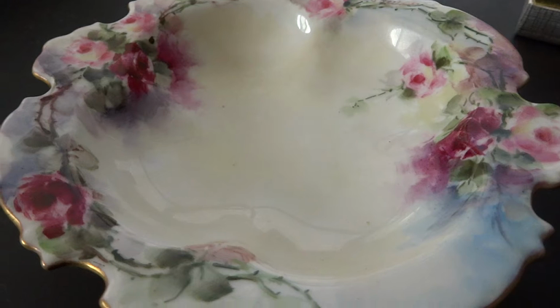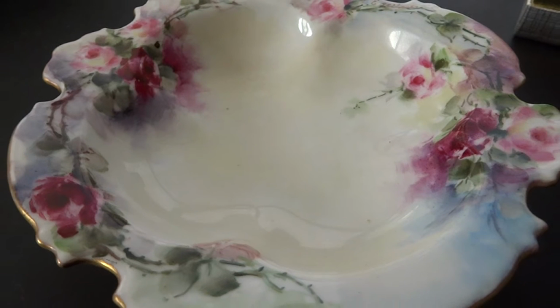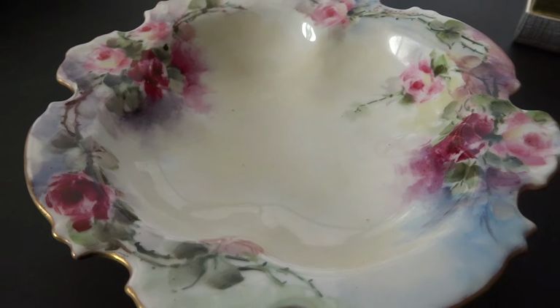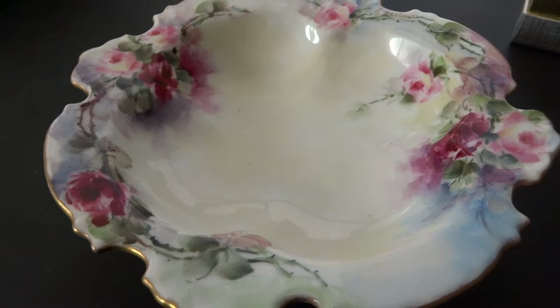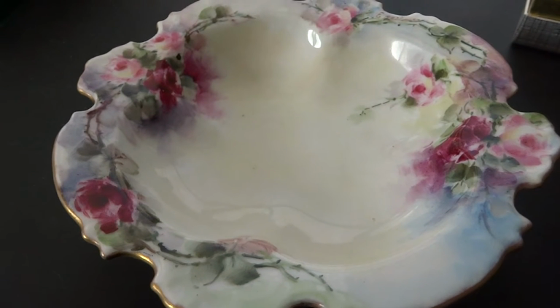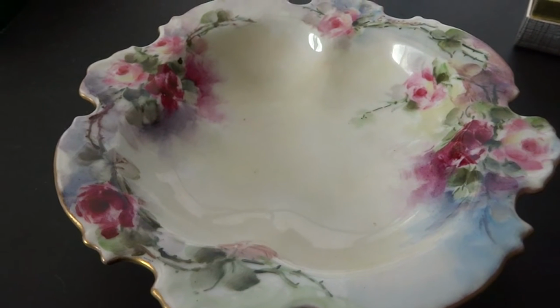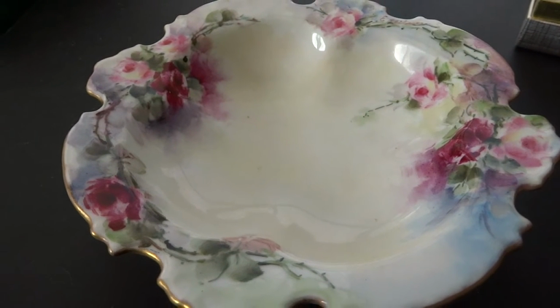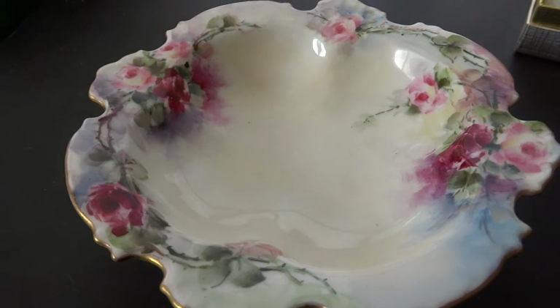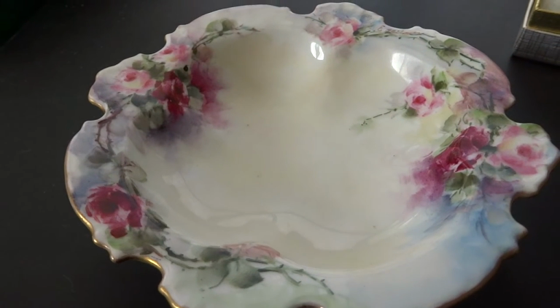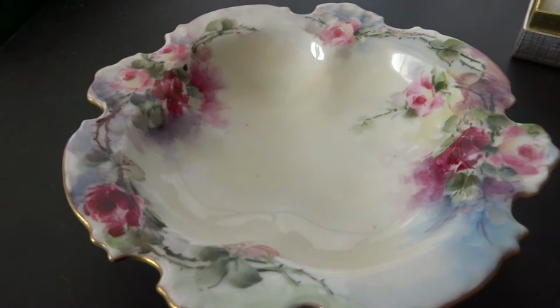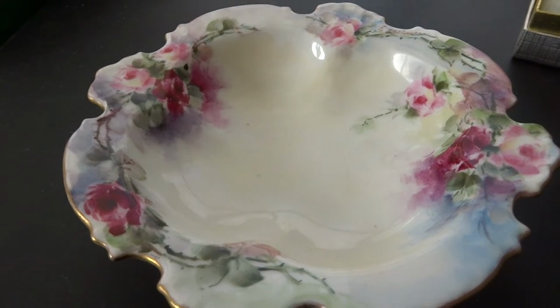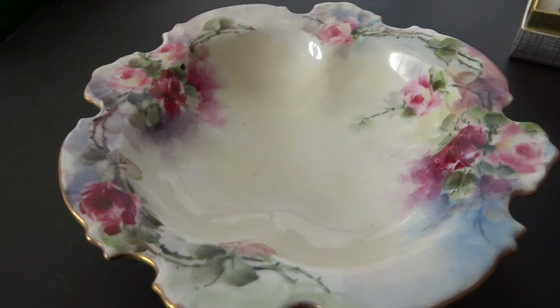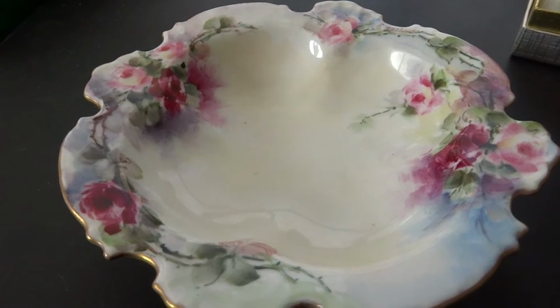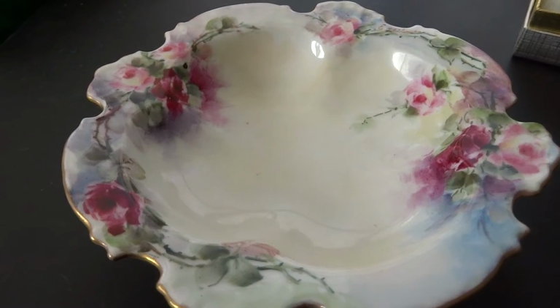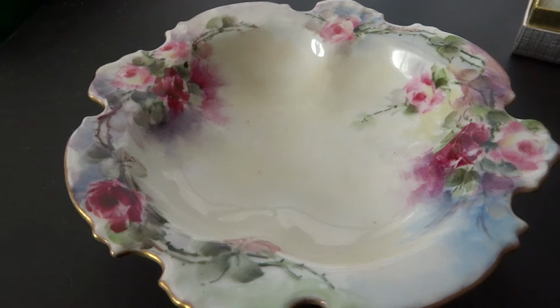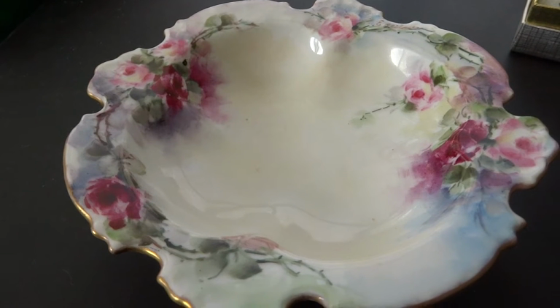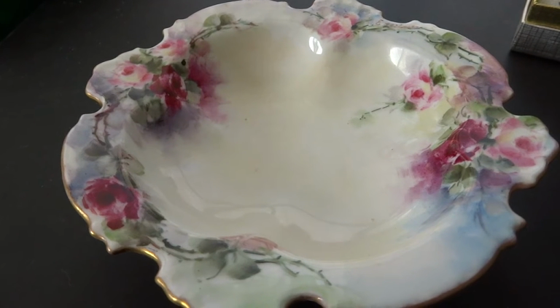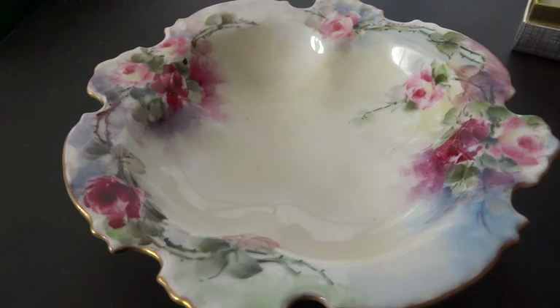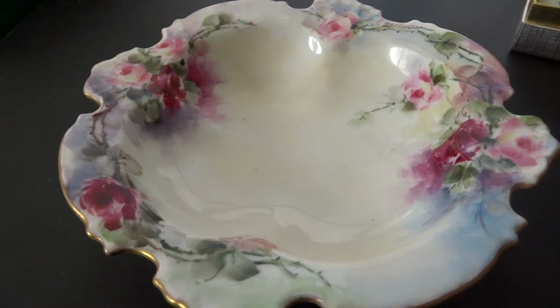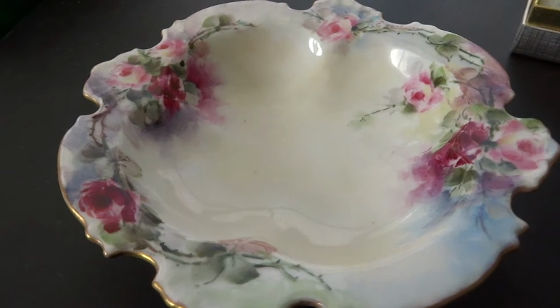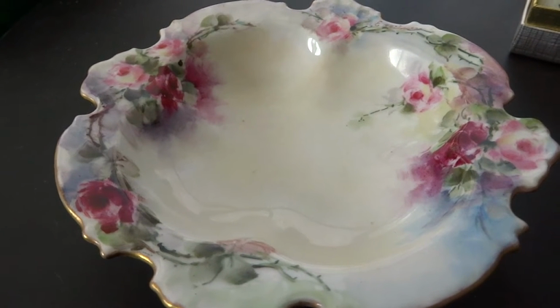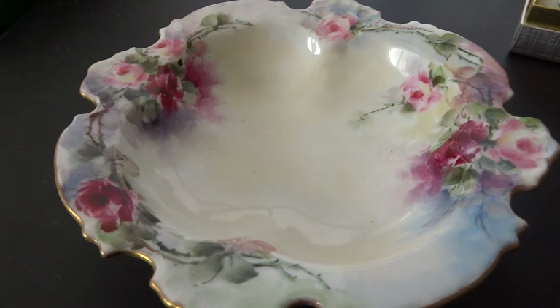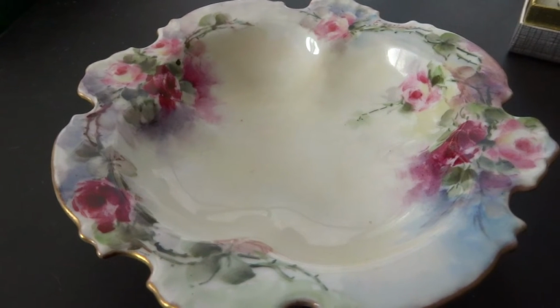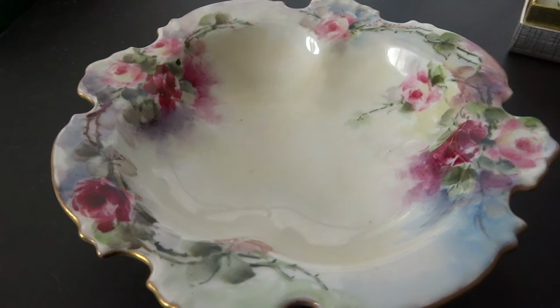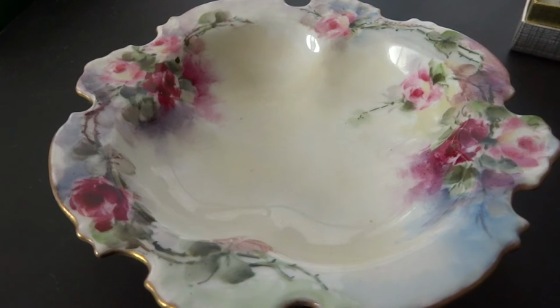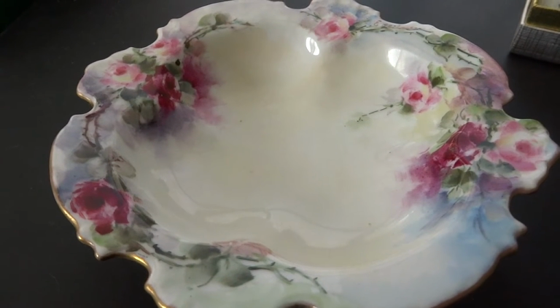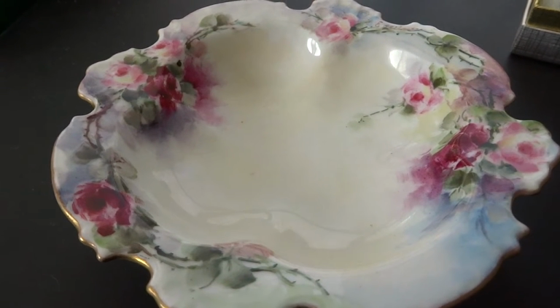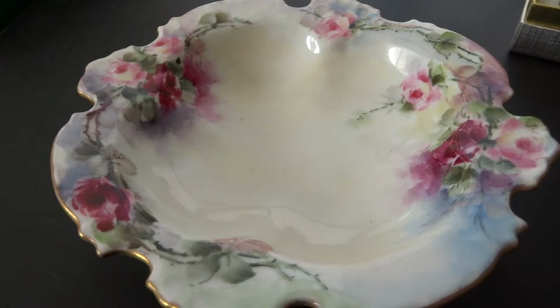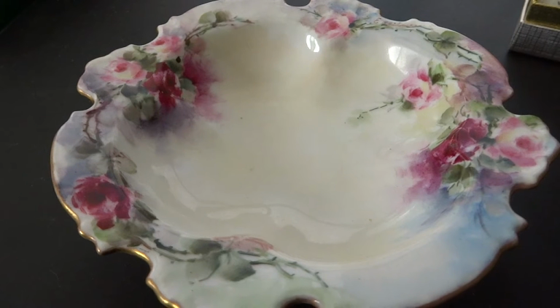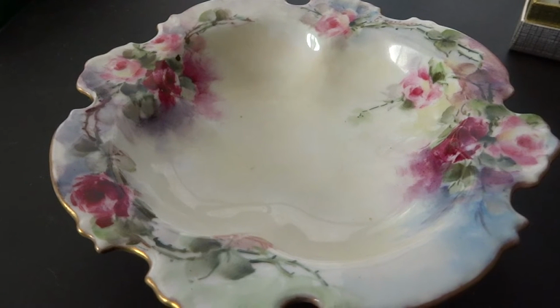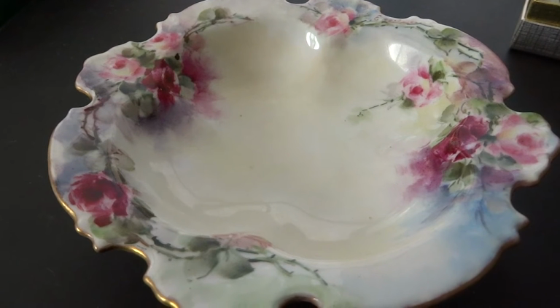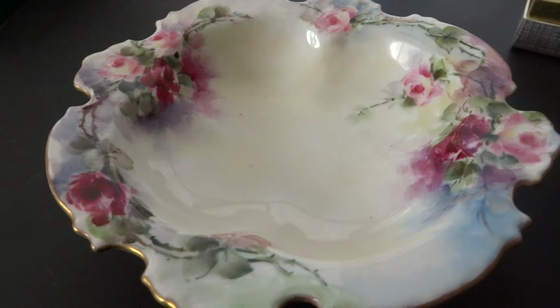Hi folks, up for auction. We have a five and a half inch diameter, flawless, perfect, Rosenthal Bavaria hand-painted porcelain bowl.